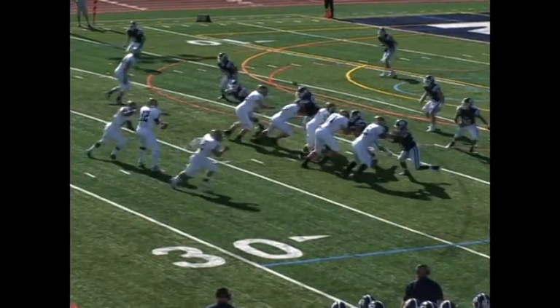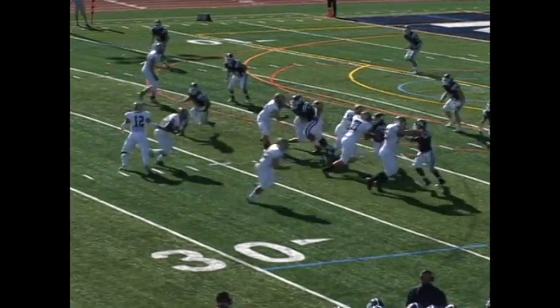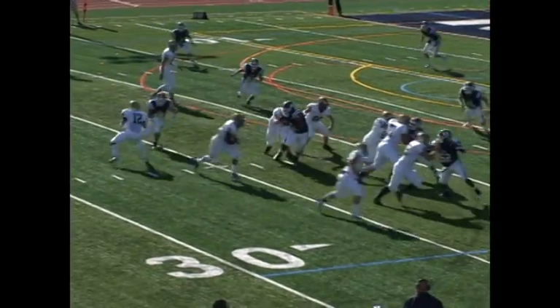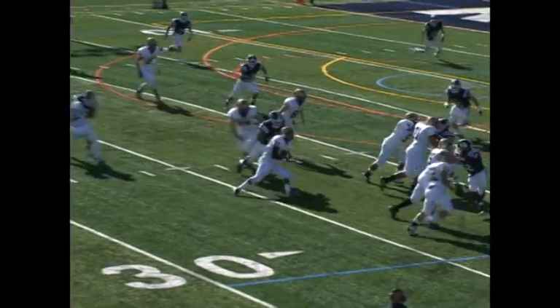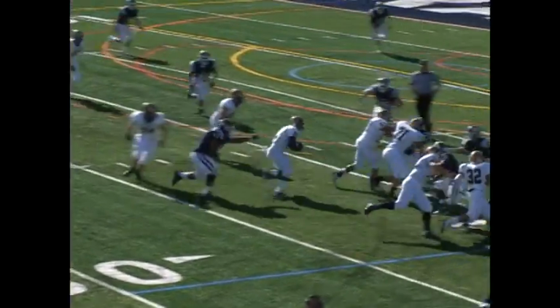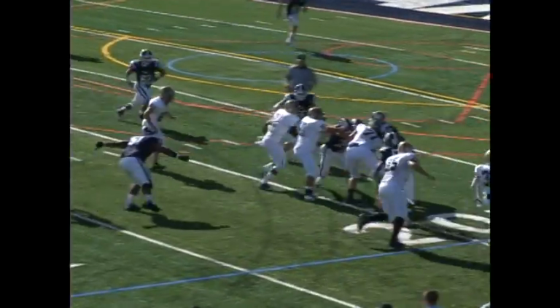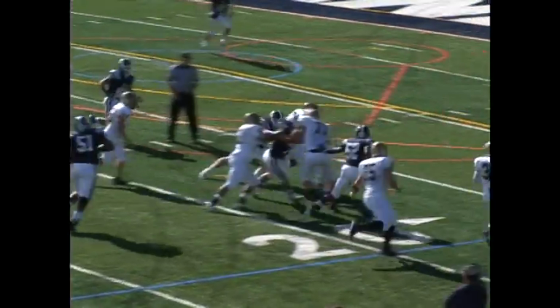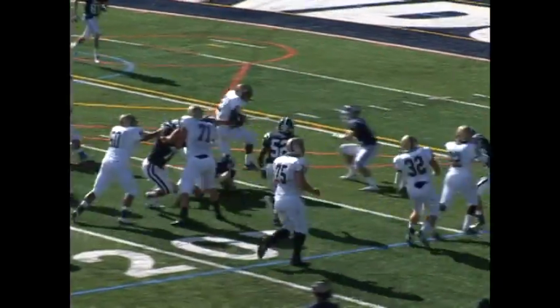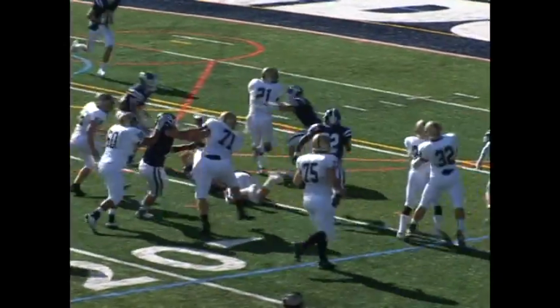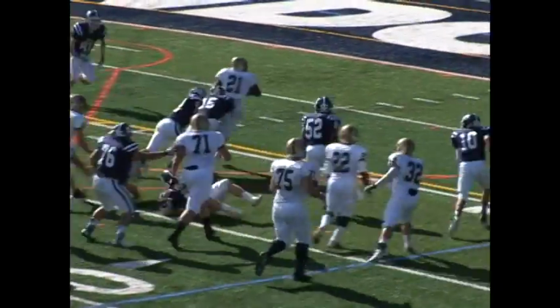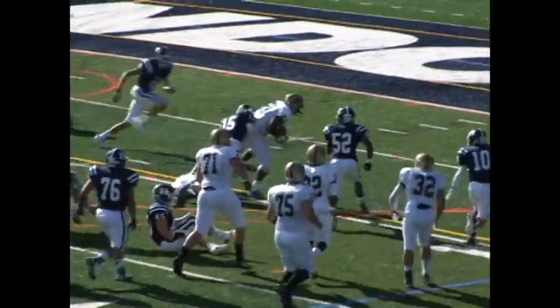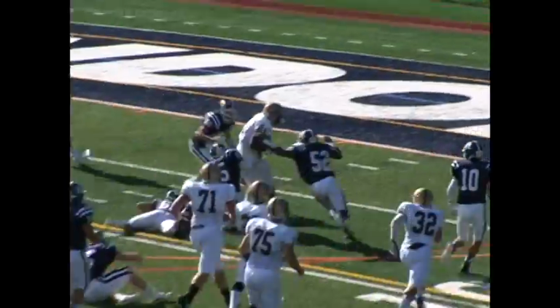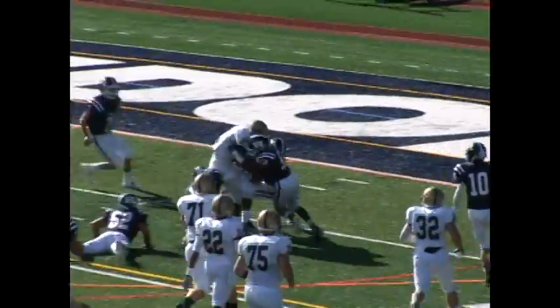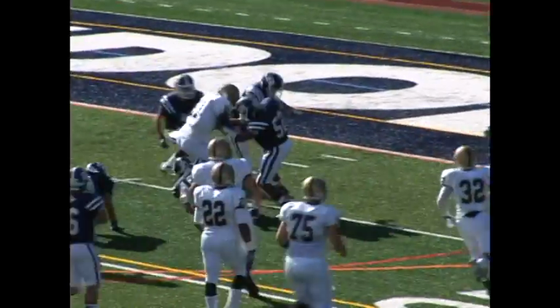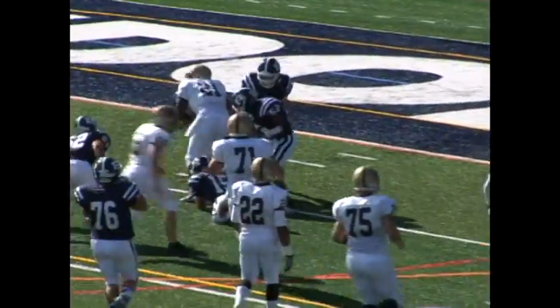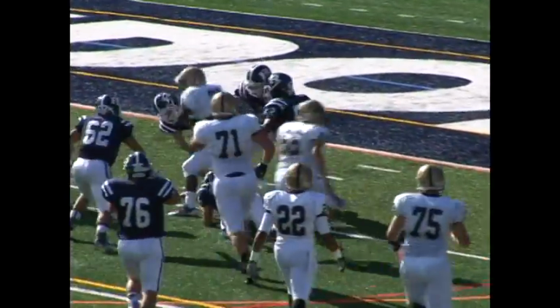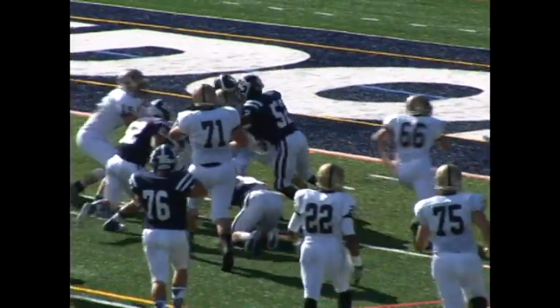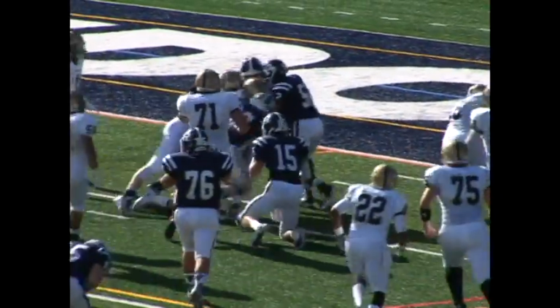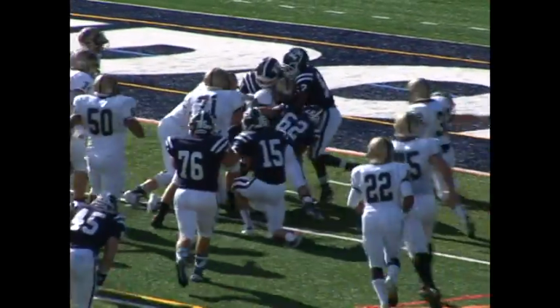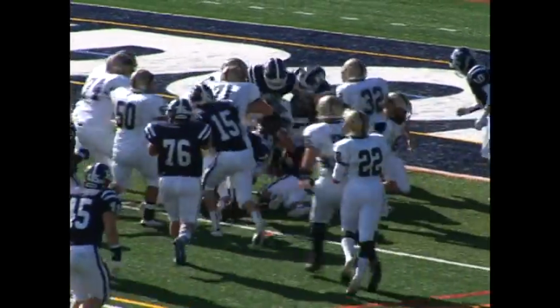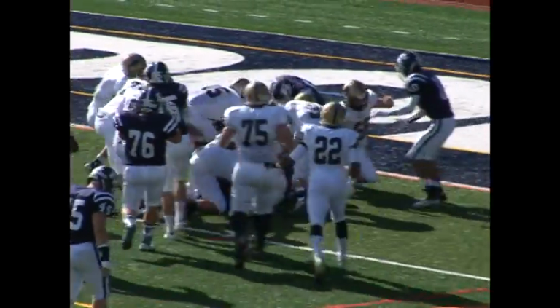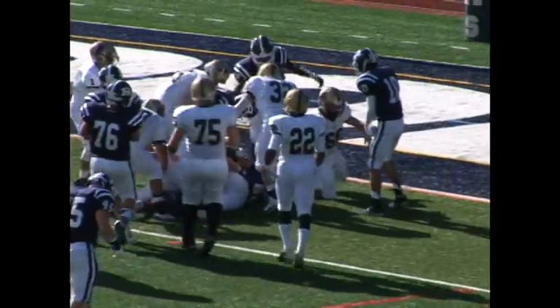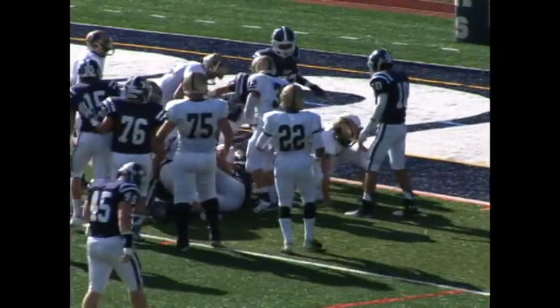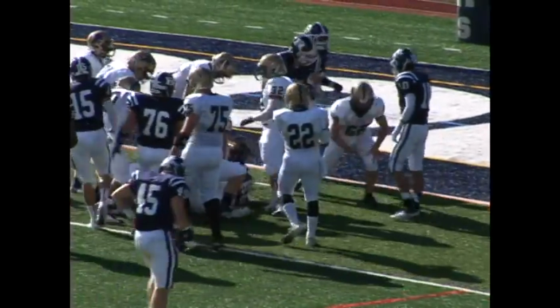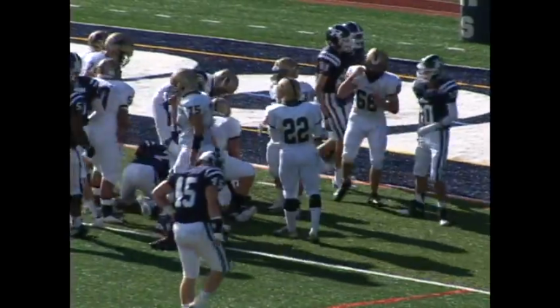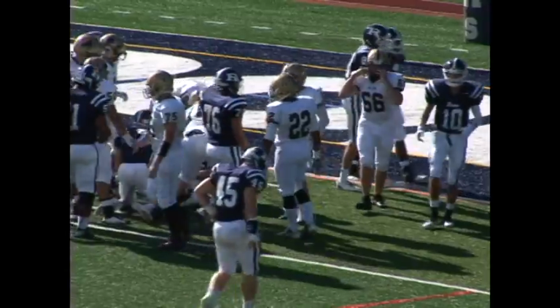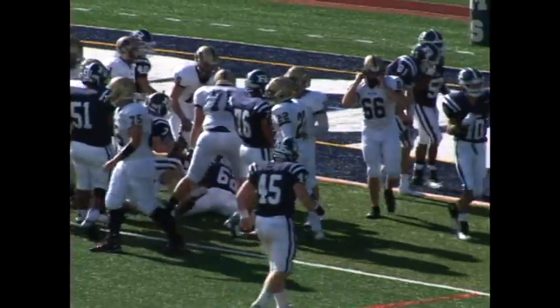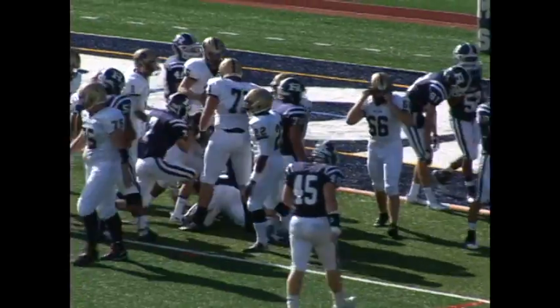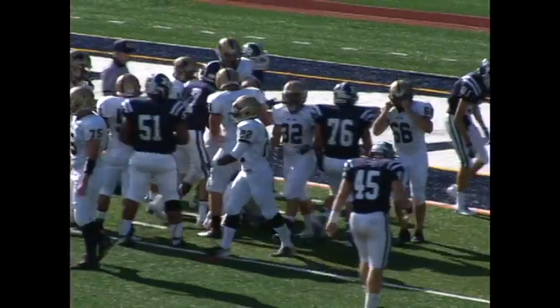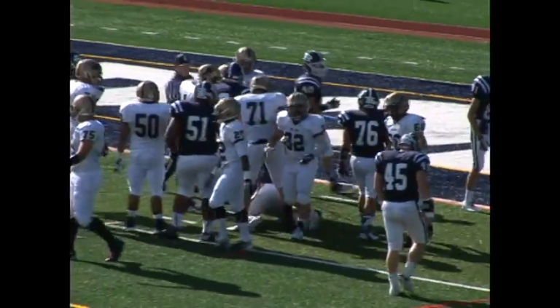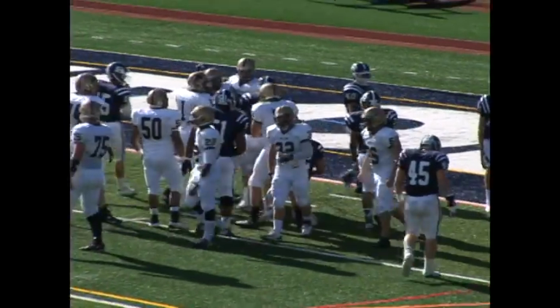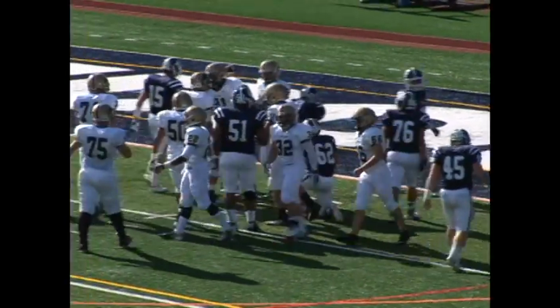Let's go to Randolph High School for this week one season opener between Pope John and Randolph. Noah Brown for Pope John gets things started off to a great start for the Lions with a nice 24-yard run to make it first and goal, Pope John on the Randolph 2.